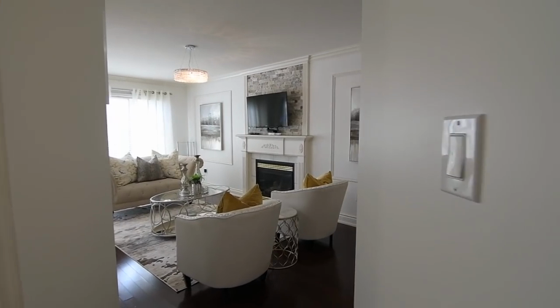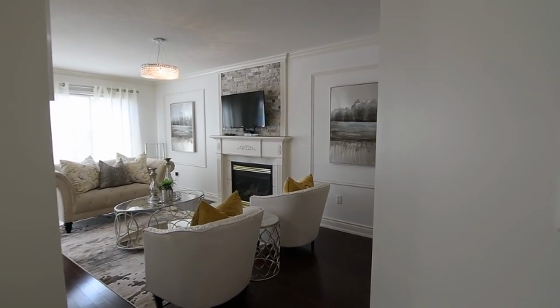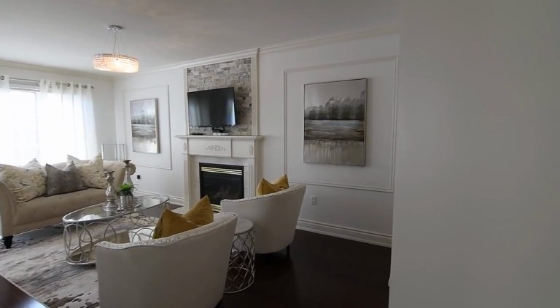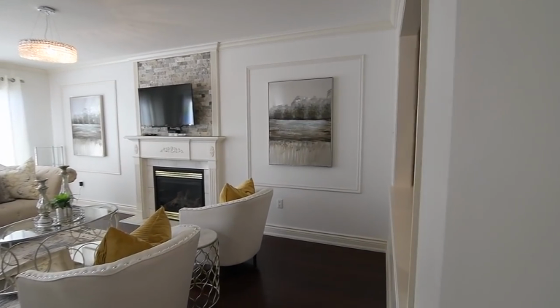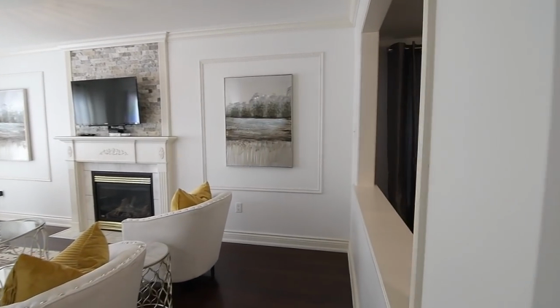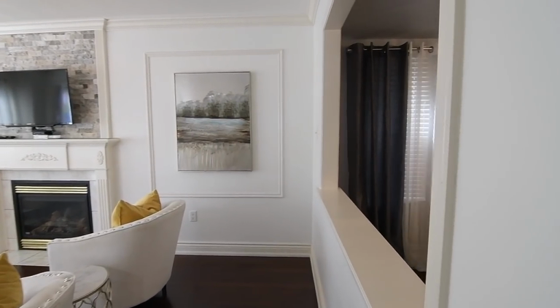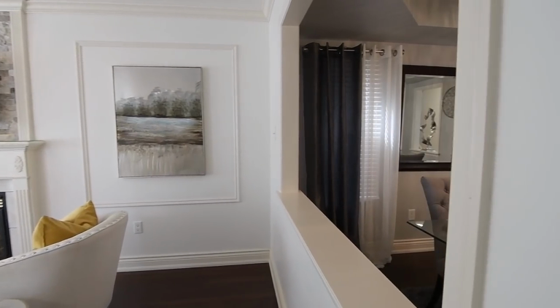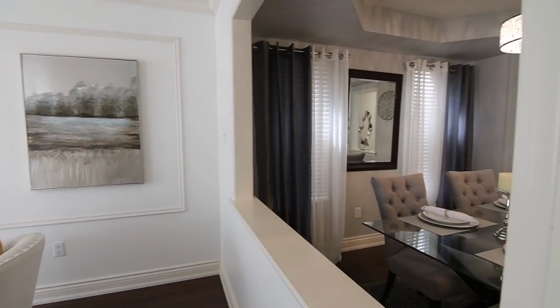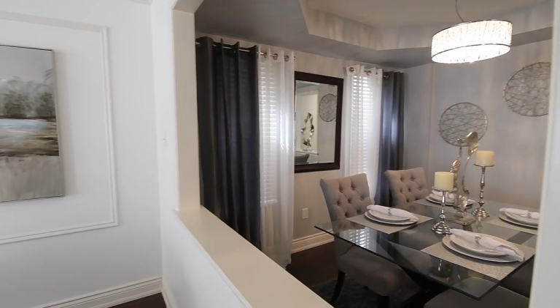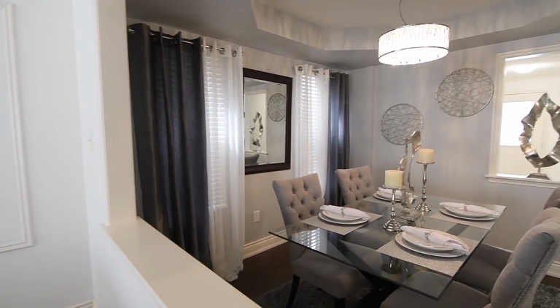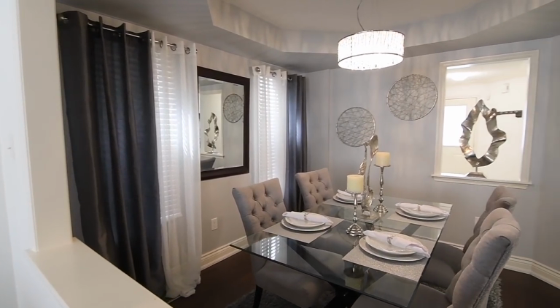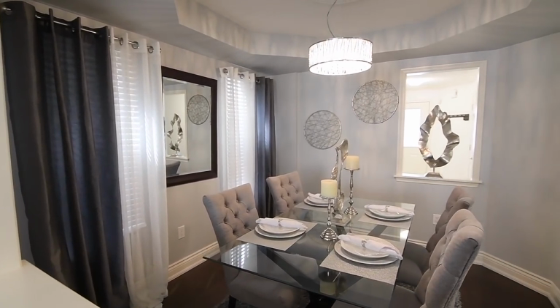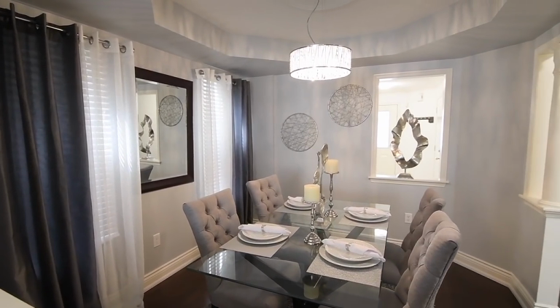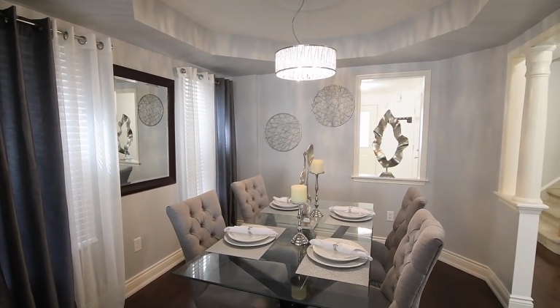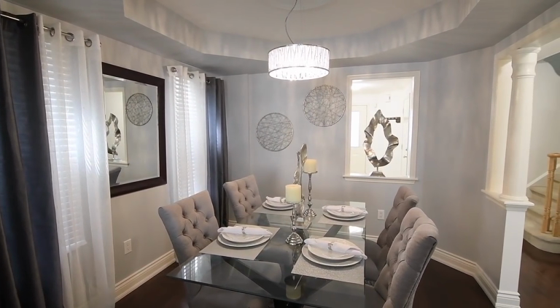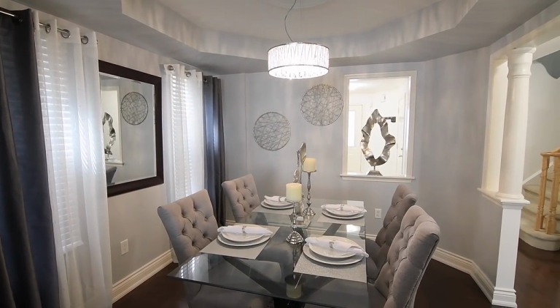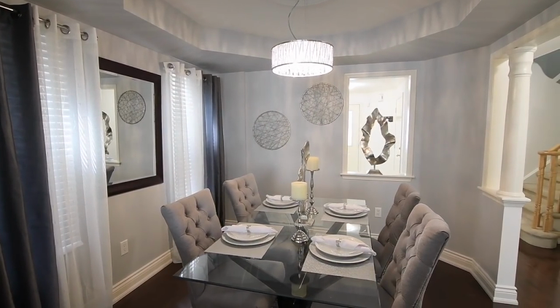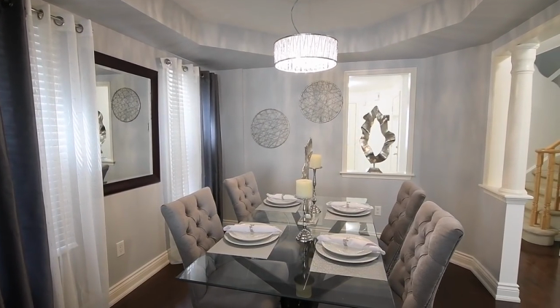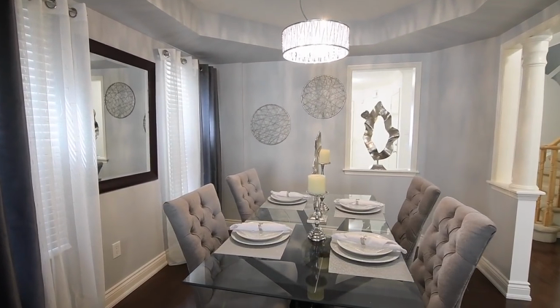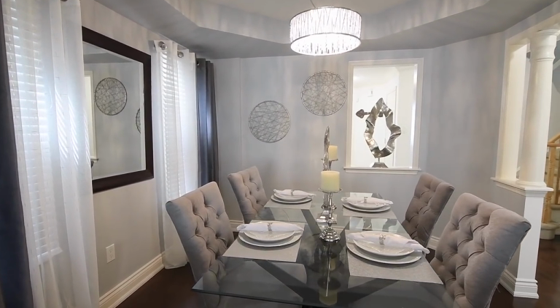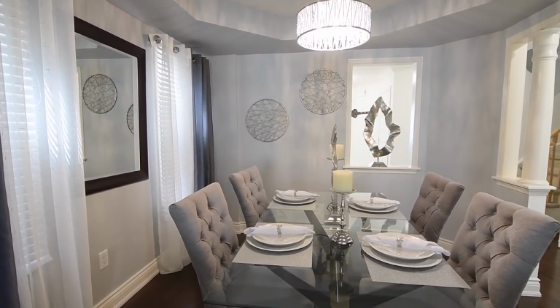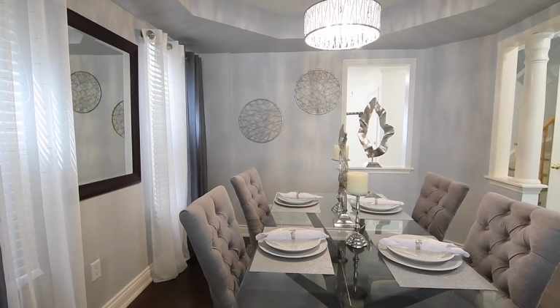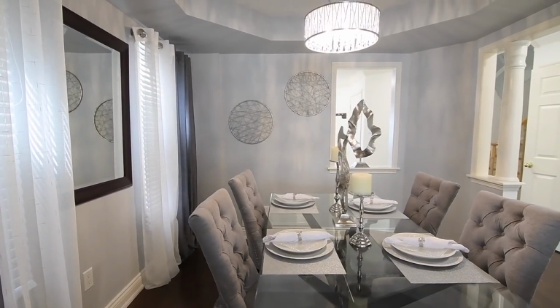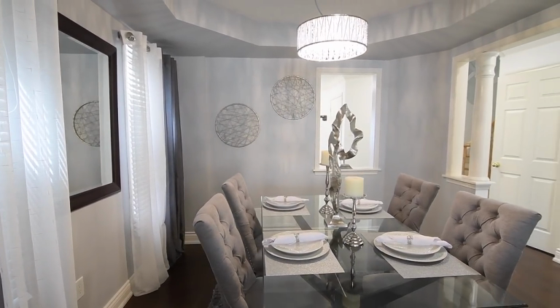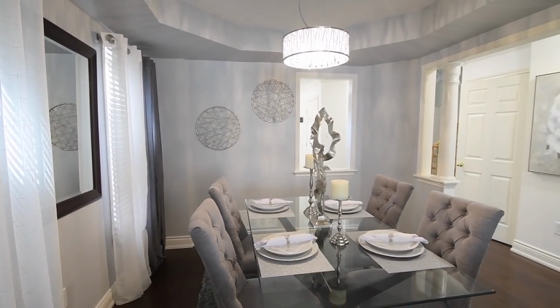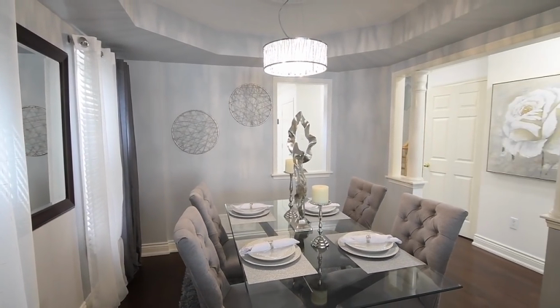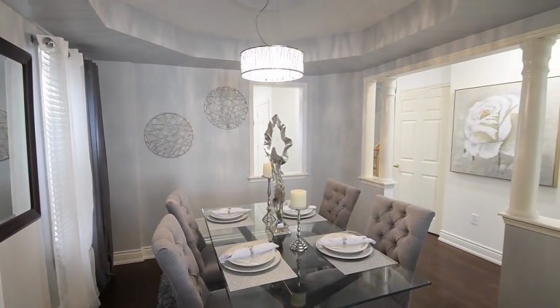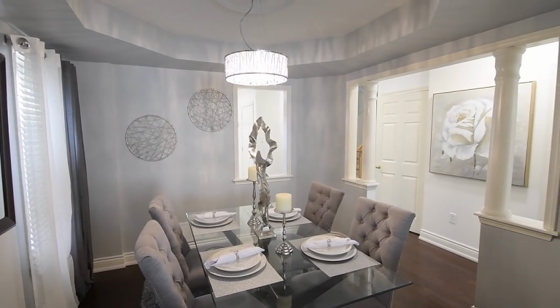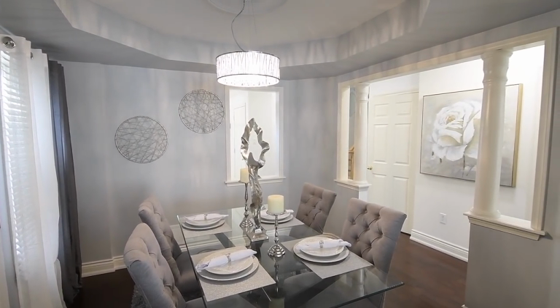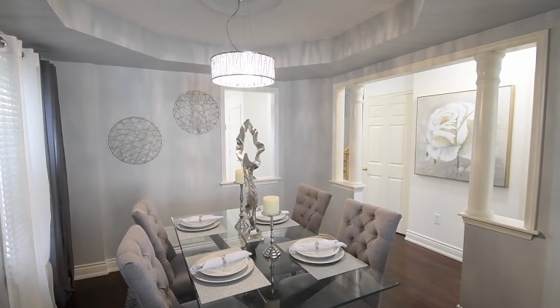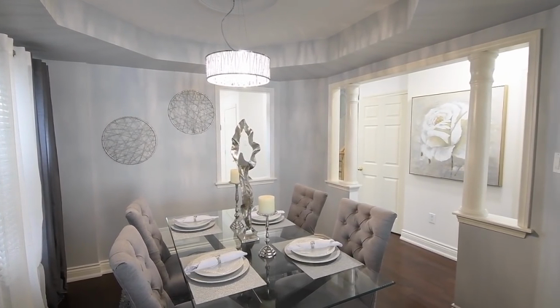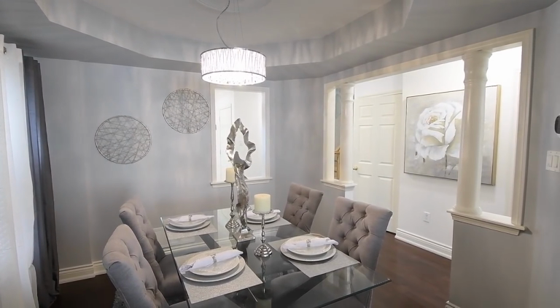Giving the dining room an openness to the foyer and to the adjacent living room are two wall cutouts, with this intimate entertaining space additionally showcasing an octagonal-shaped coffered ceiling, as well as decor columns gracing its entry from the main hall.